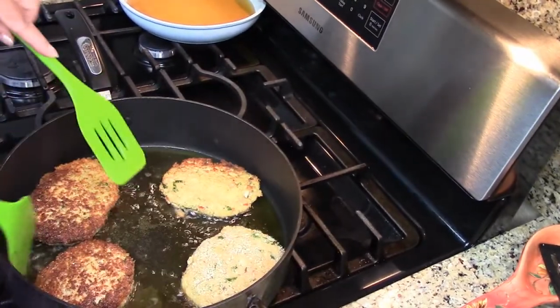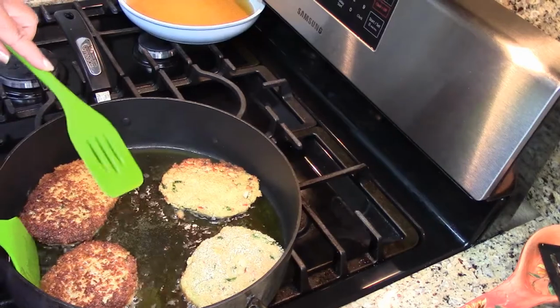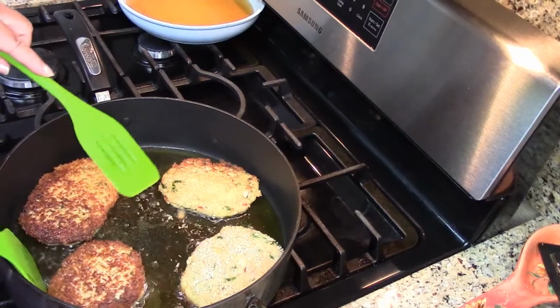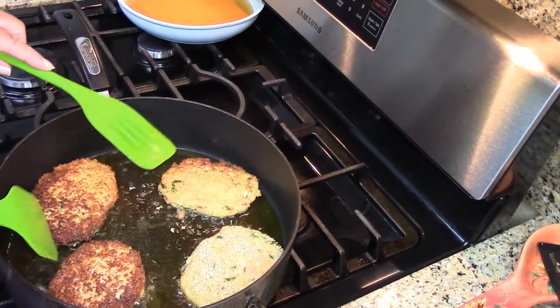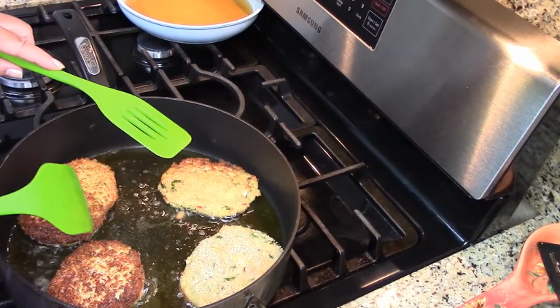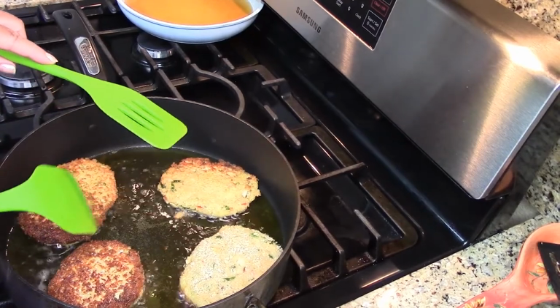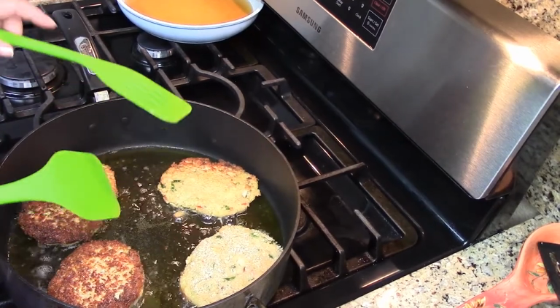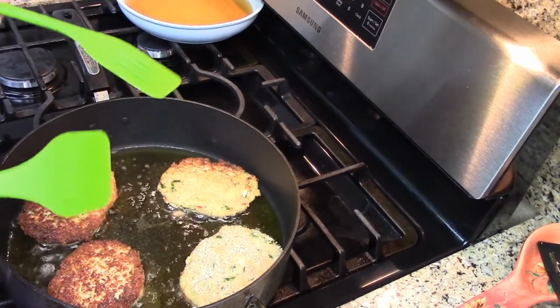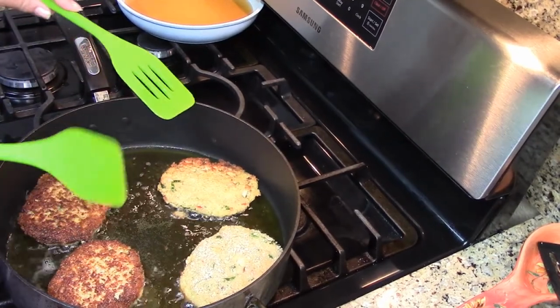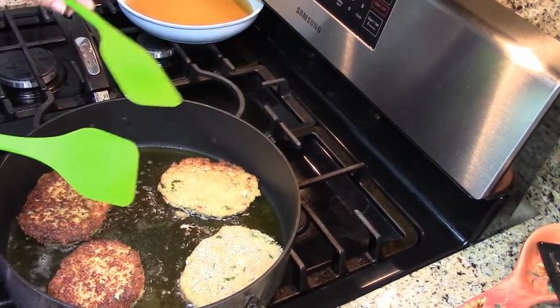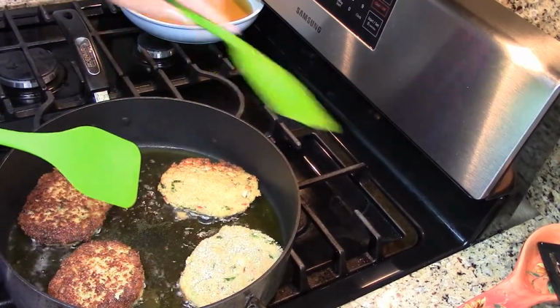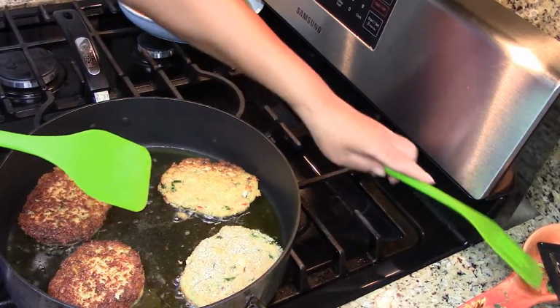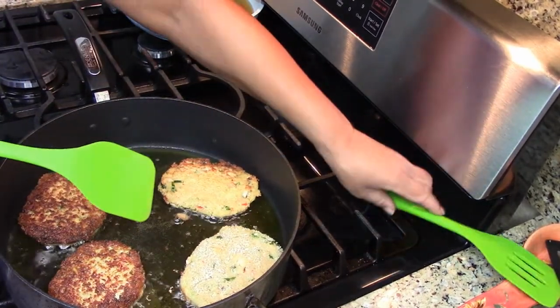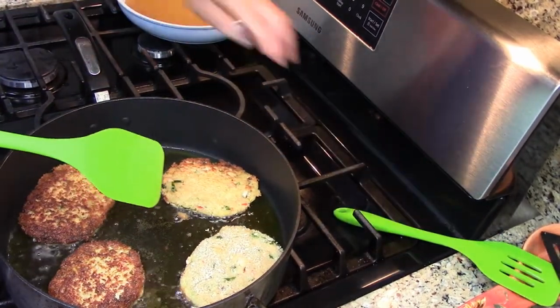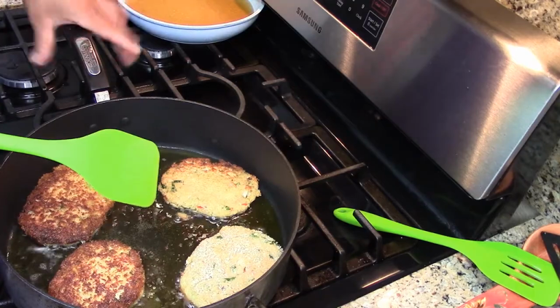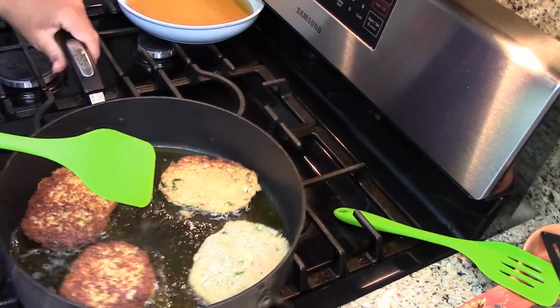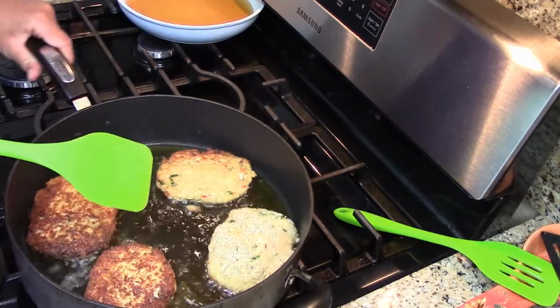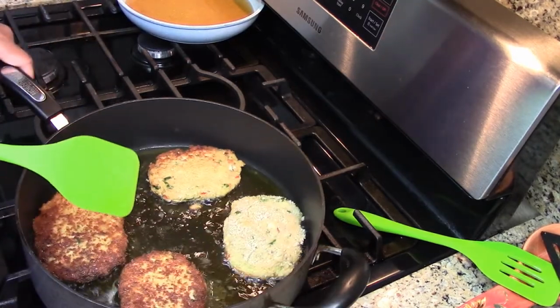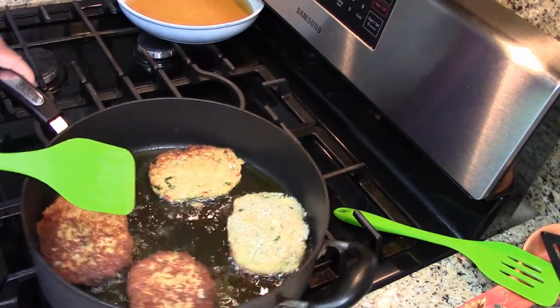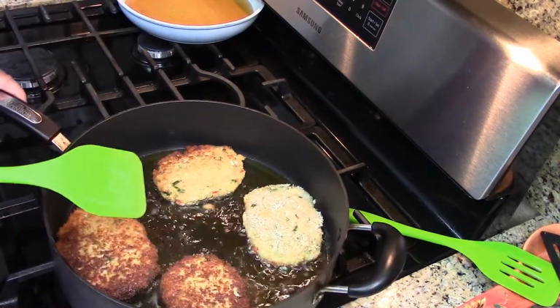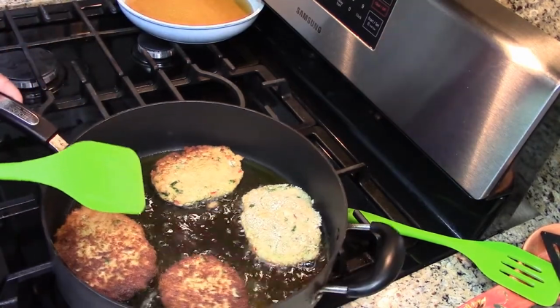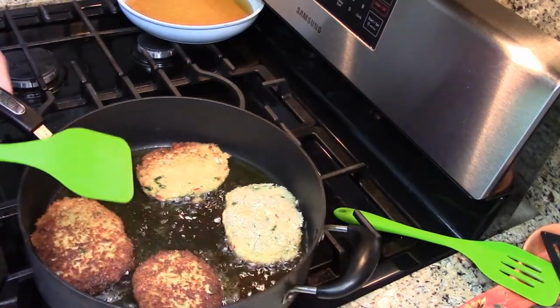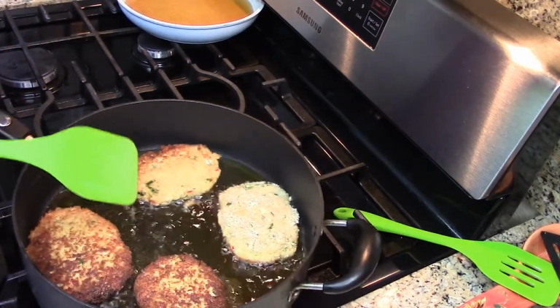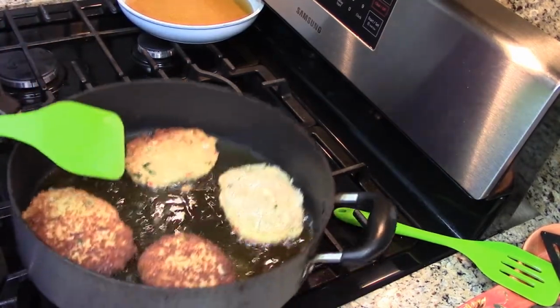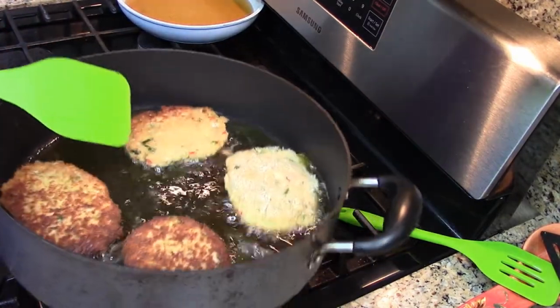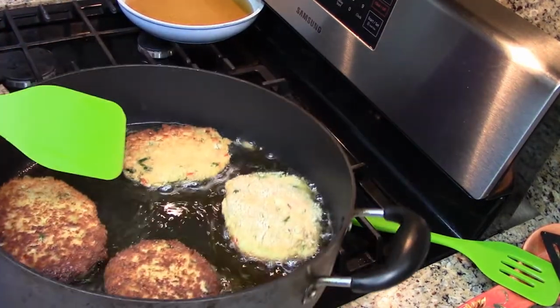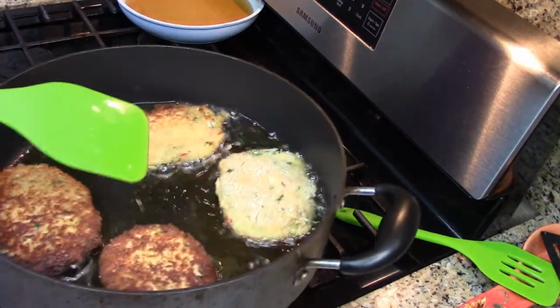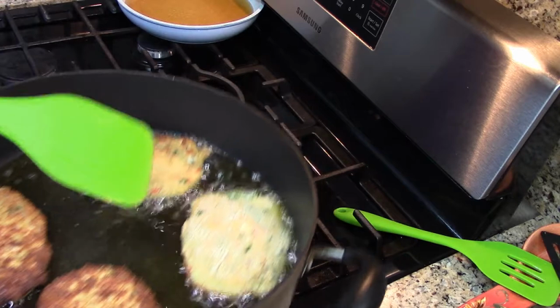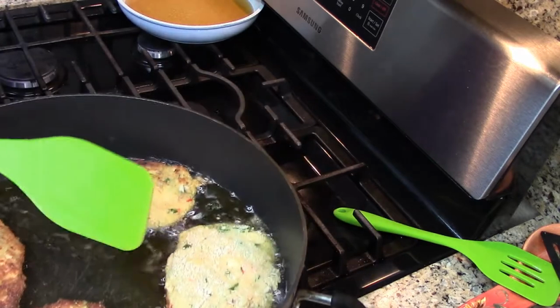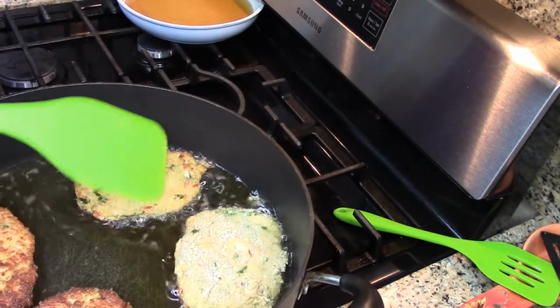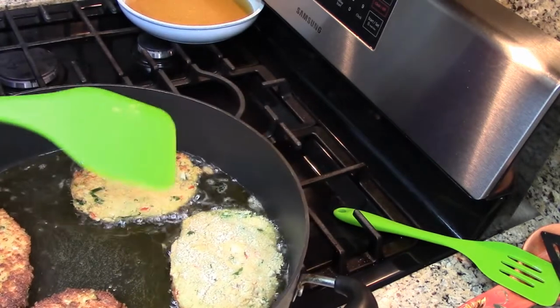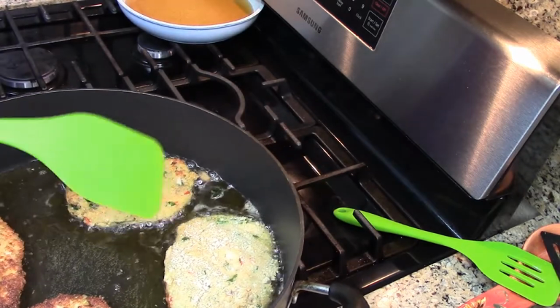Remember when I told you one side of my fire is hotter than the other side? This is a perfect example. You see how dark those are and how light these are? These went in first.